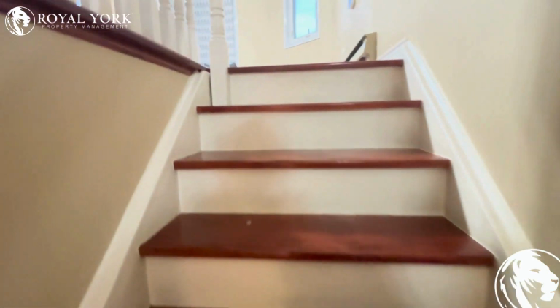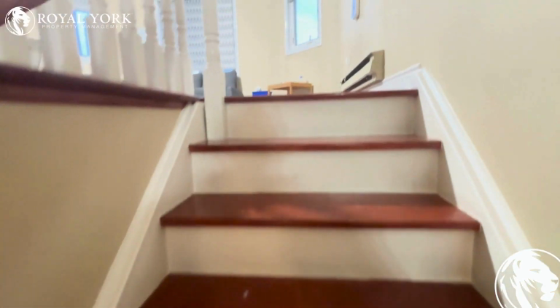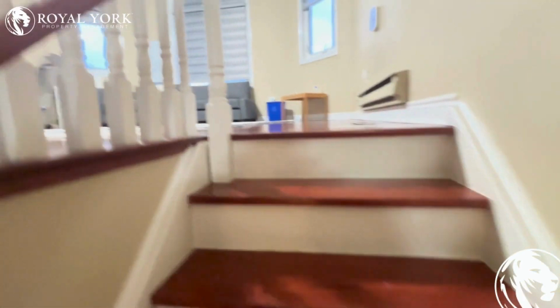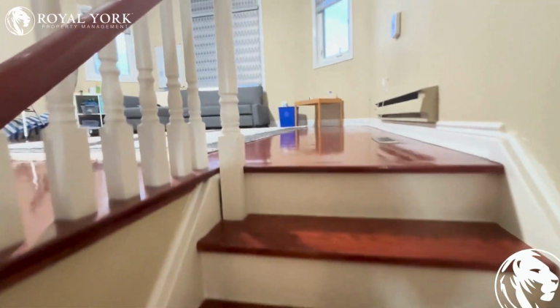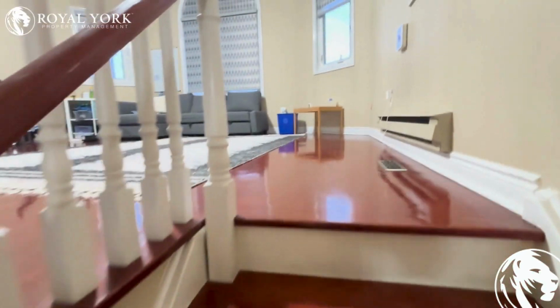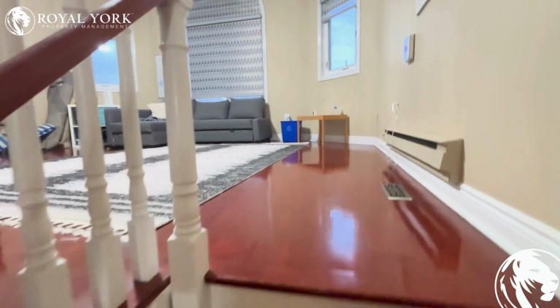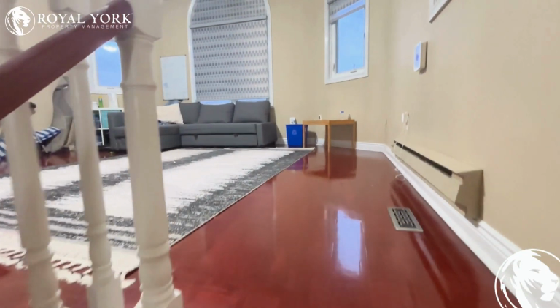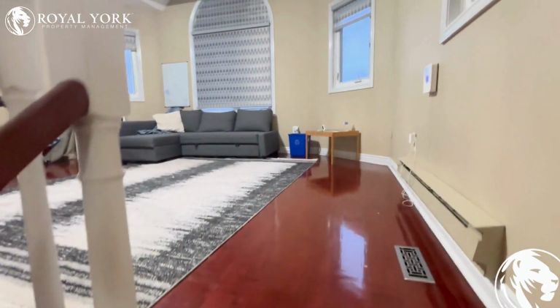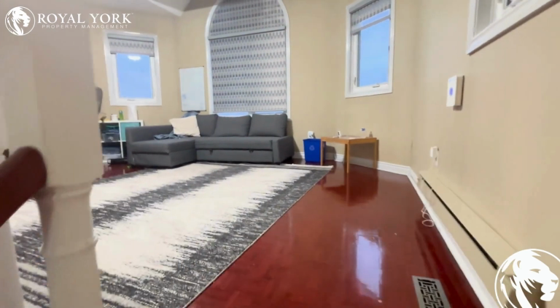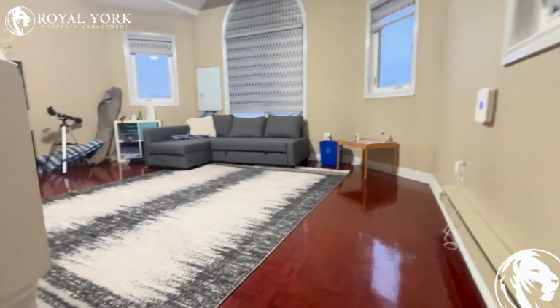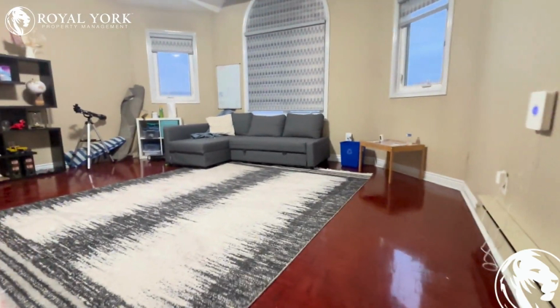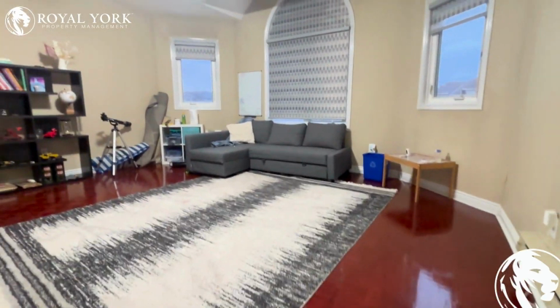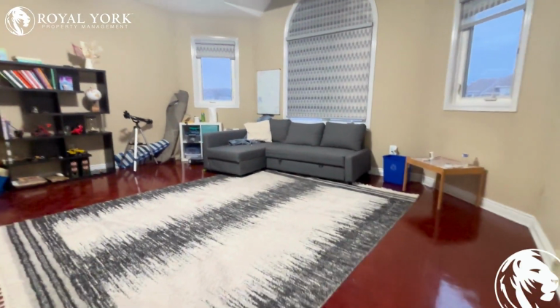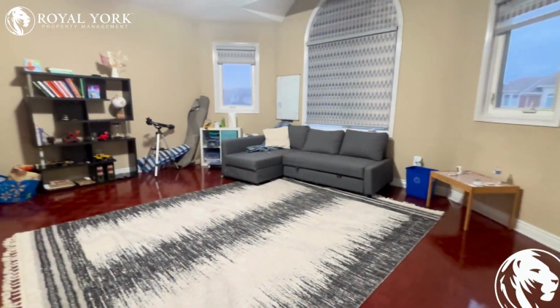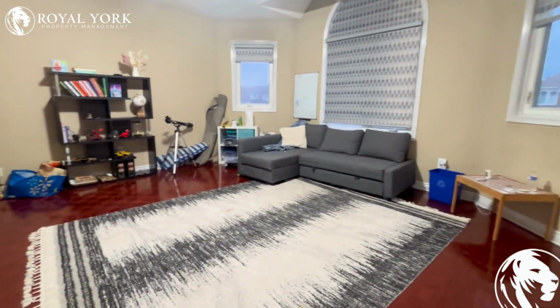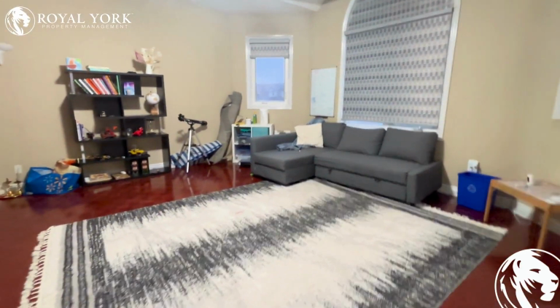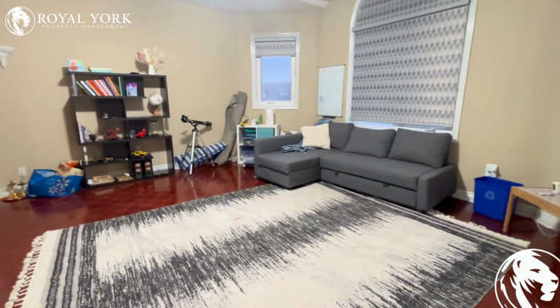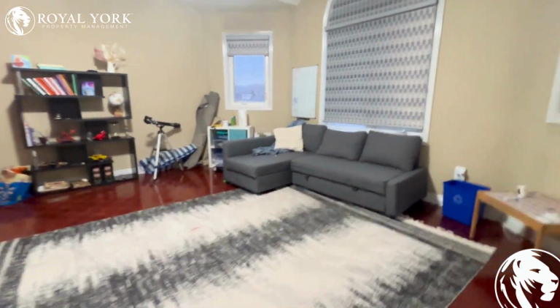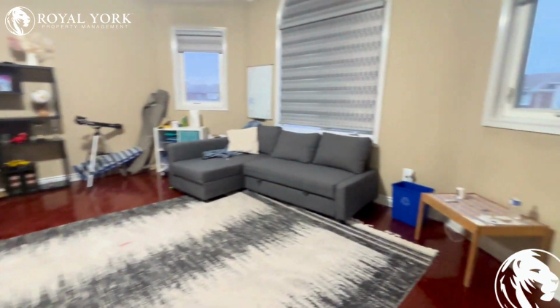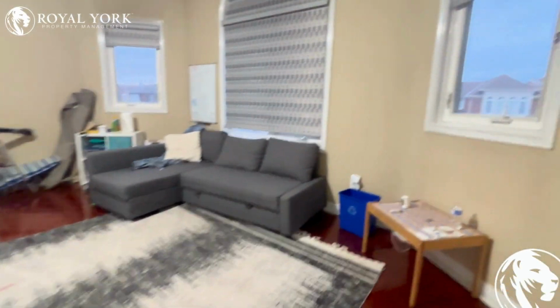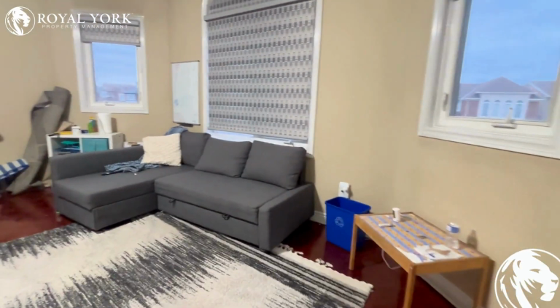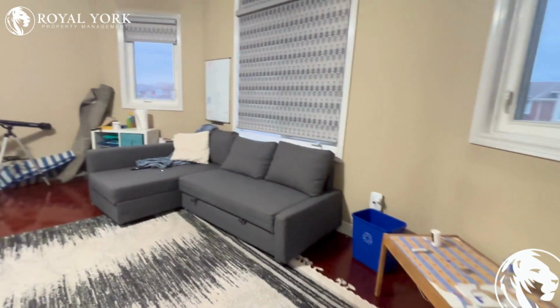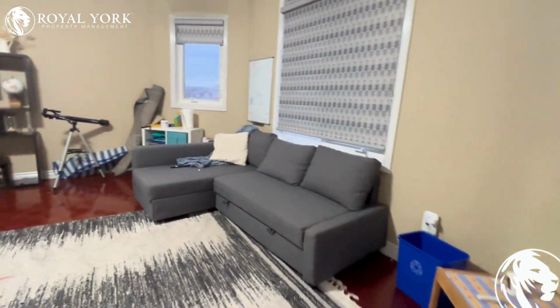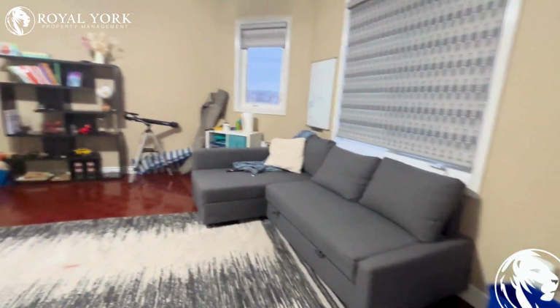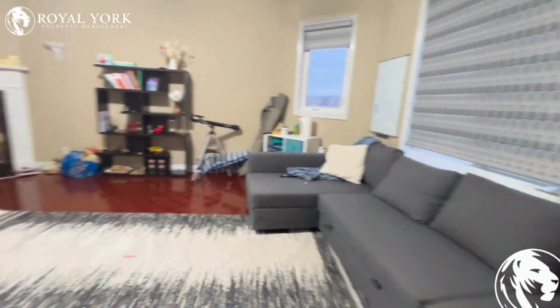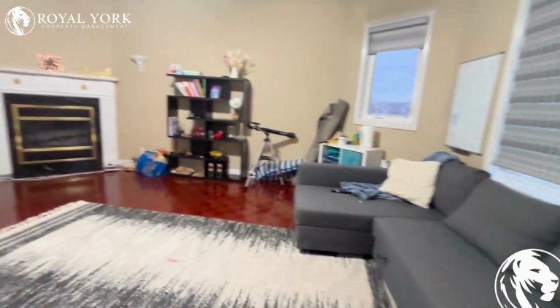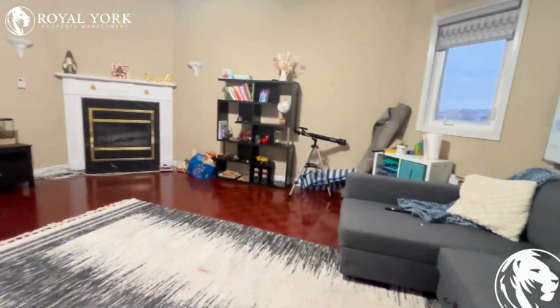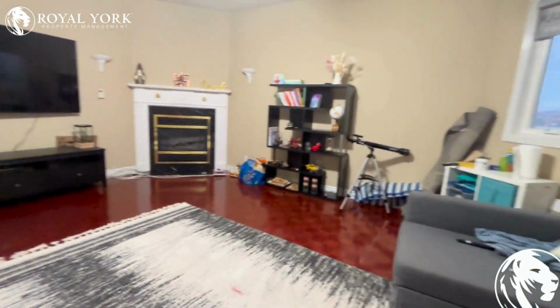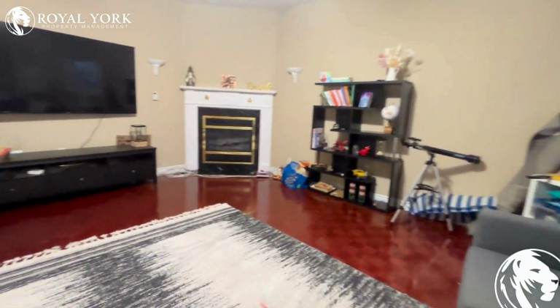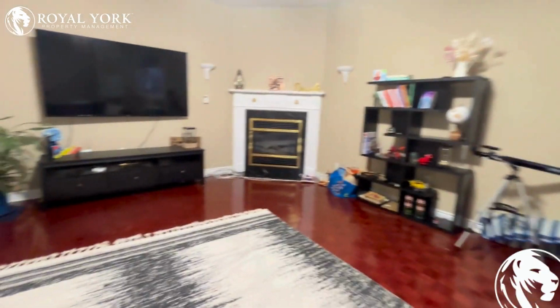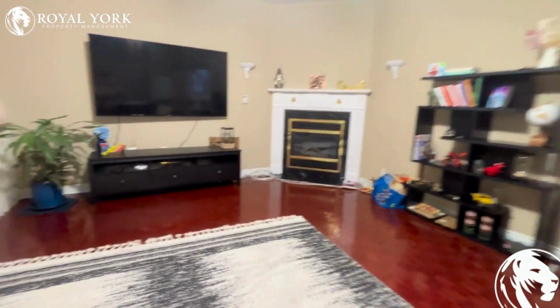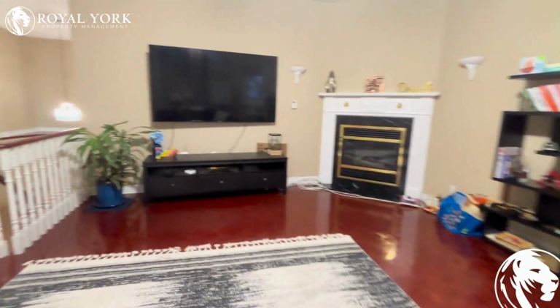As we go upstairs, we also have a large den that can be used as an extra bedroom, a living space, or an office — tons of sunlight comes in during the day.